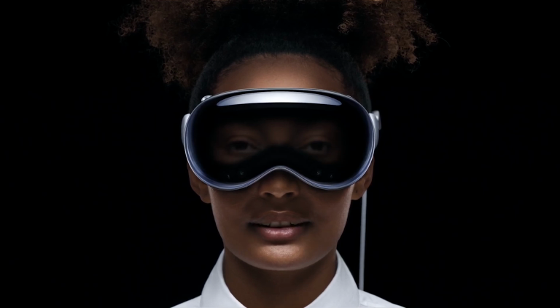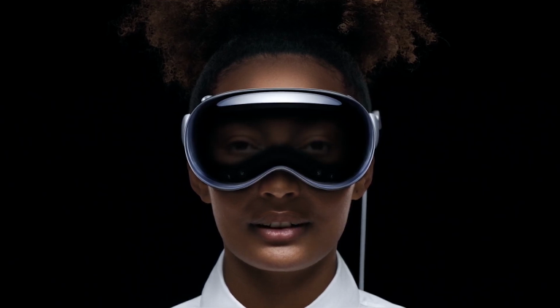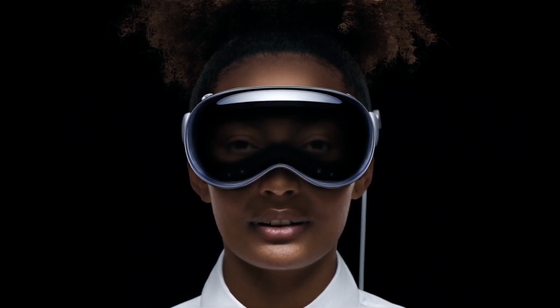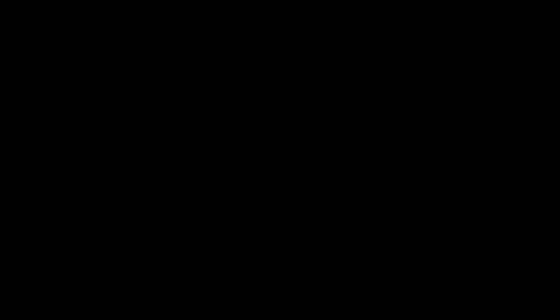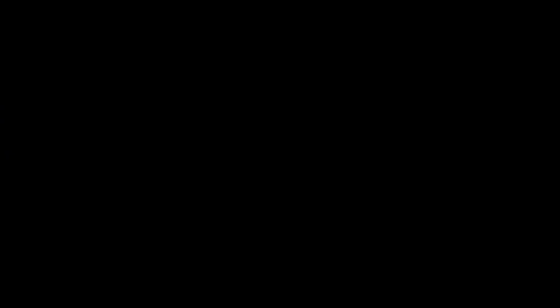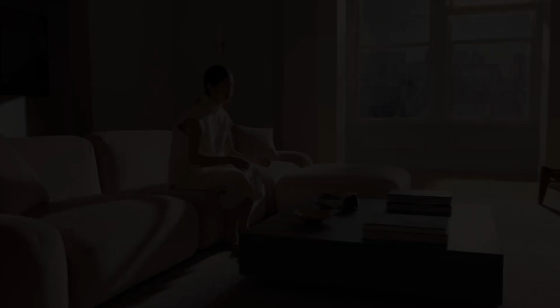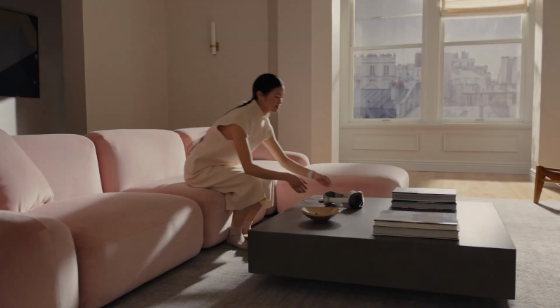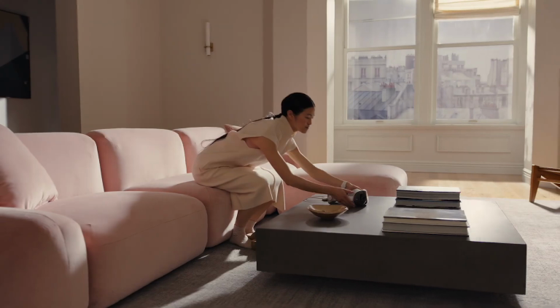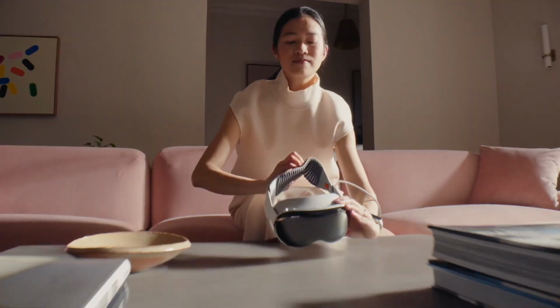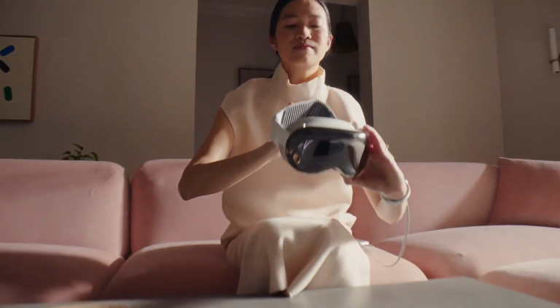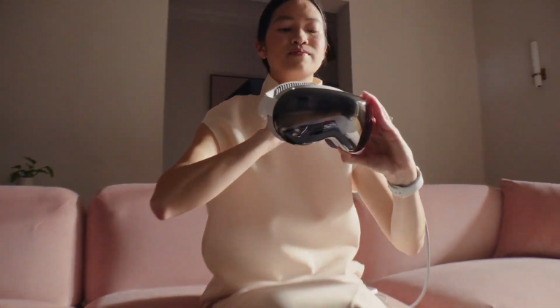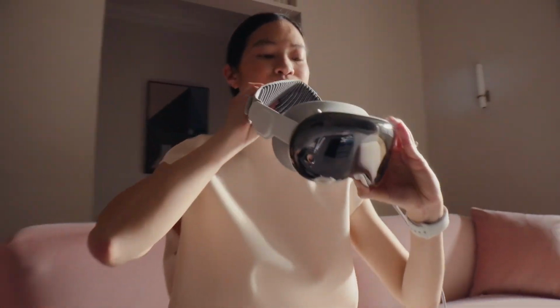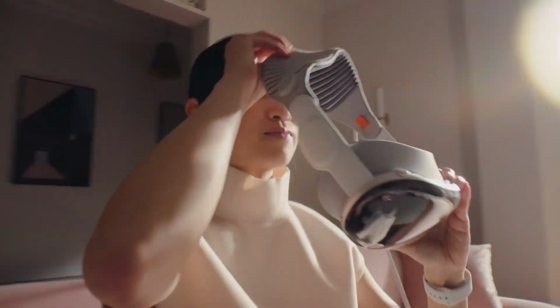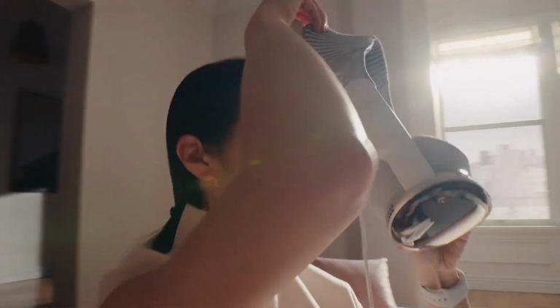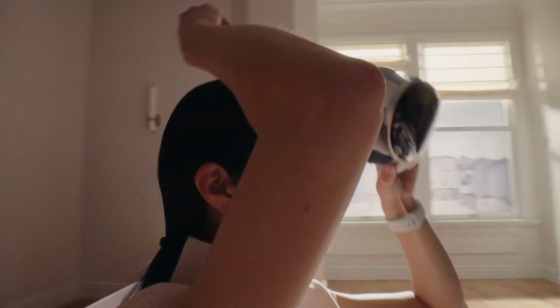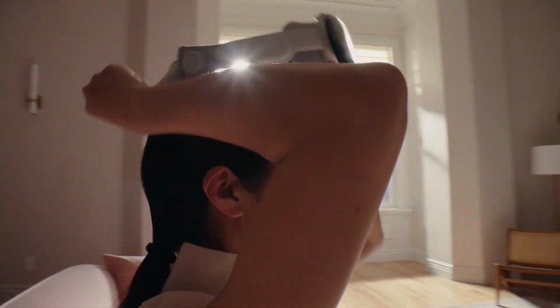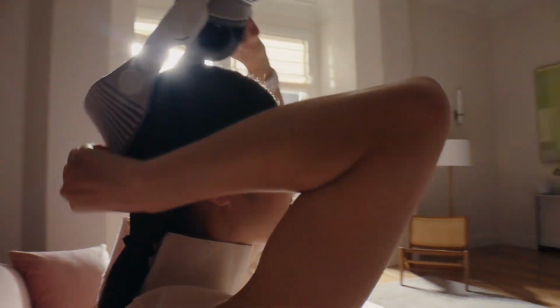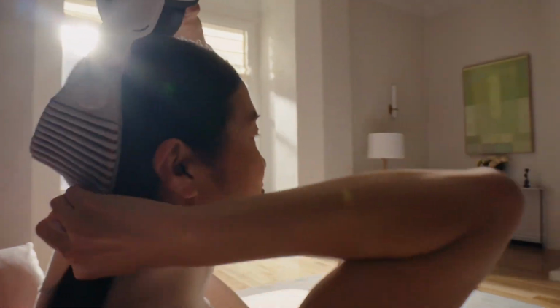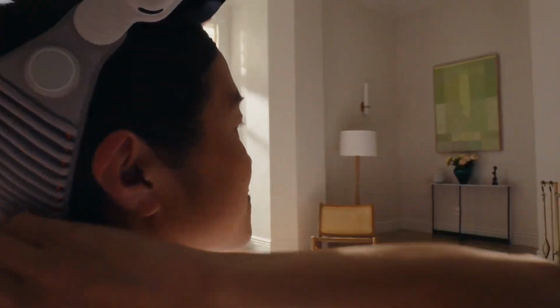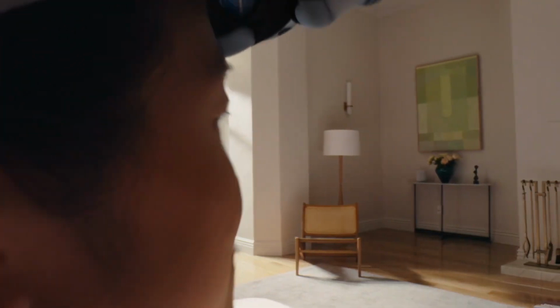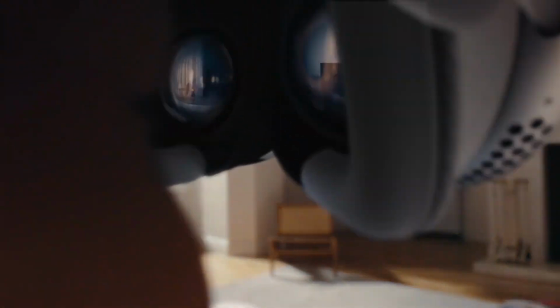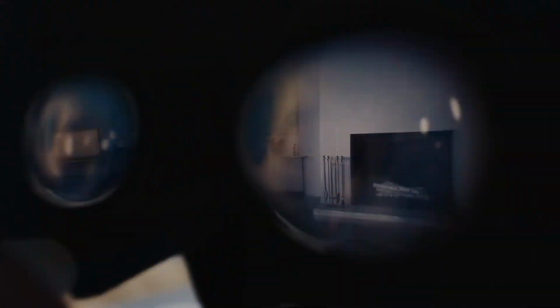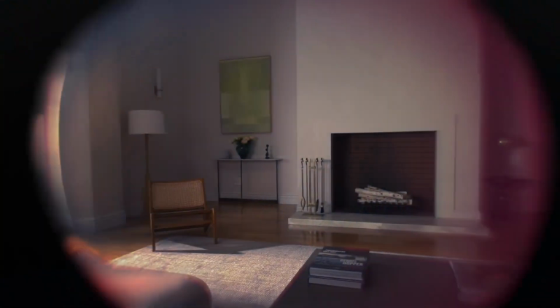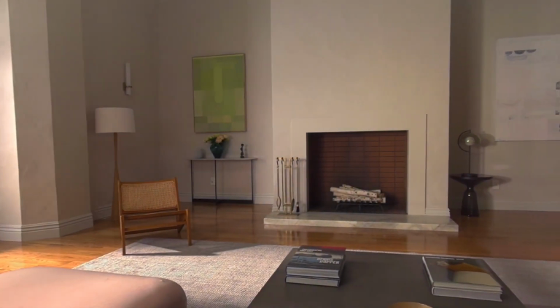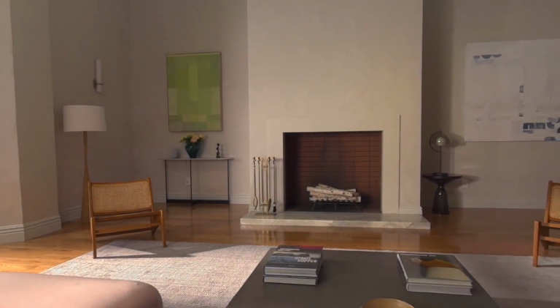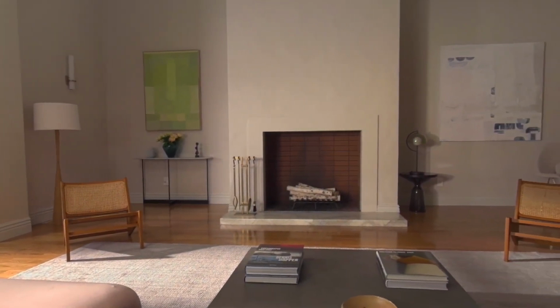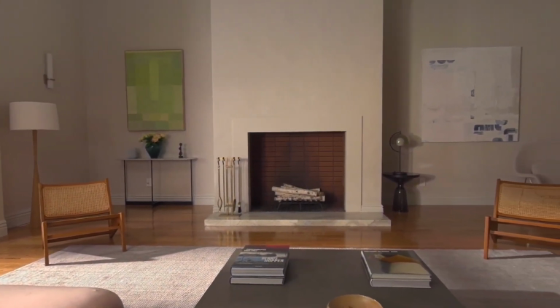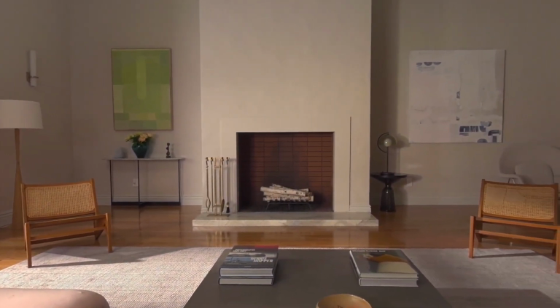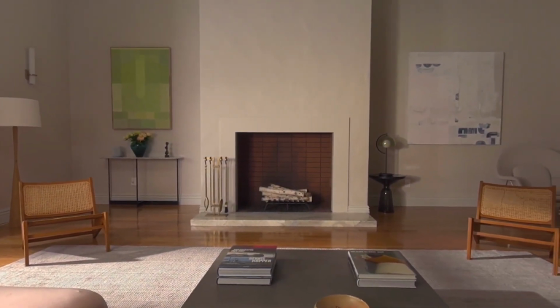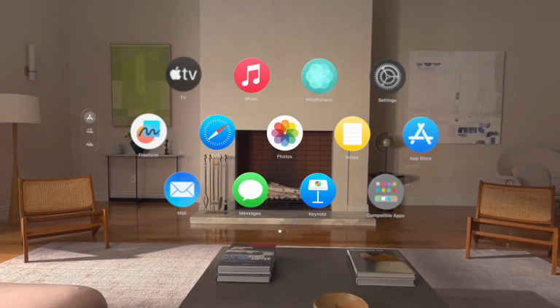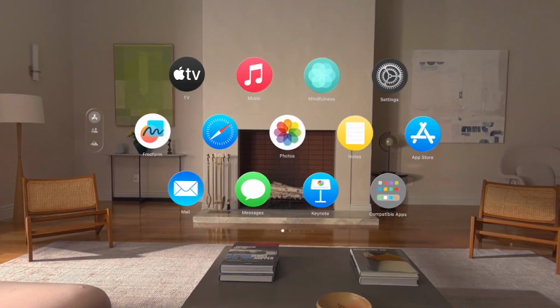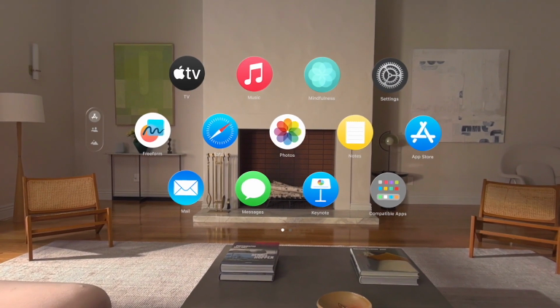I'm going to talk about the bread and butter — what they revealed at the end, the one more thing: the Apple Vision Pro augmented reality headset. I've talked about it plenty of times on this channel, and it's finally here.